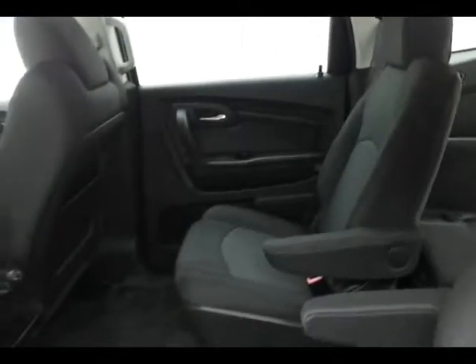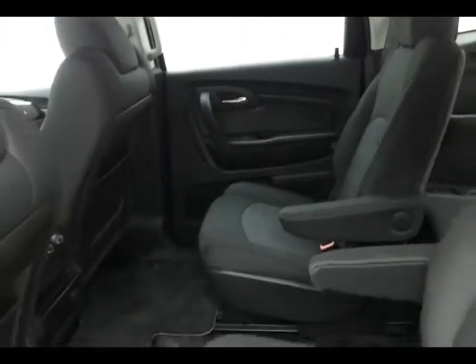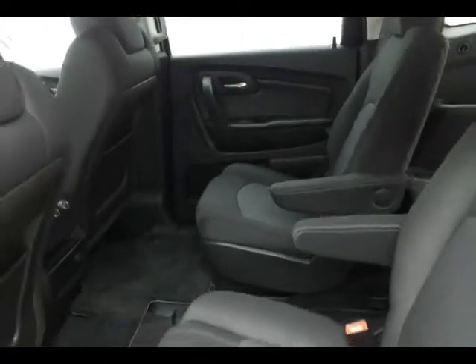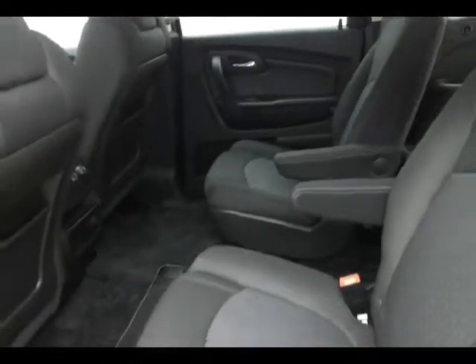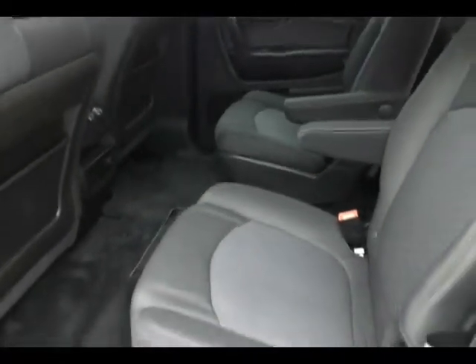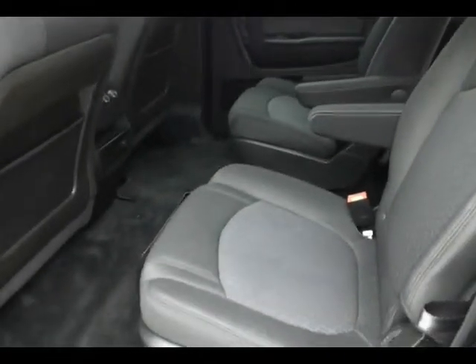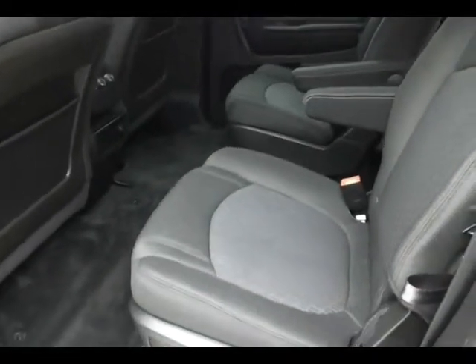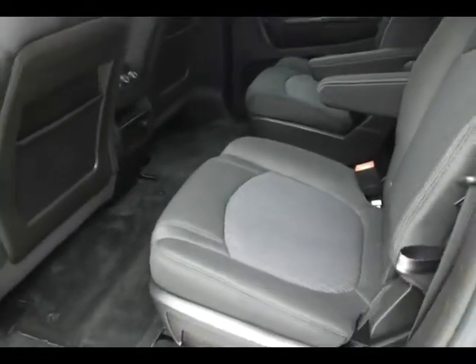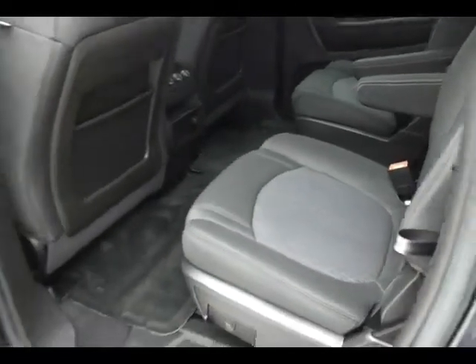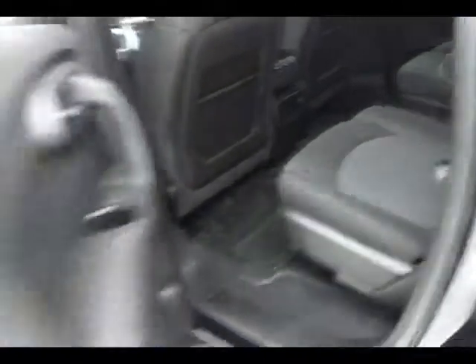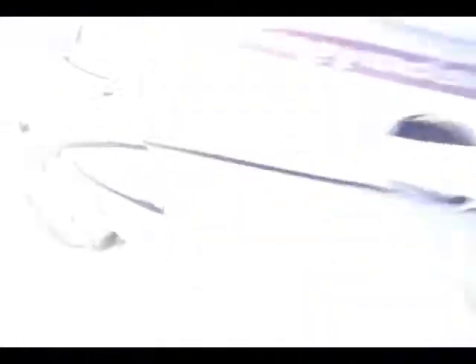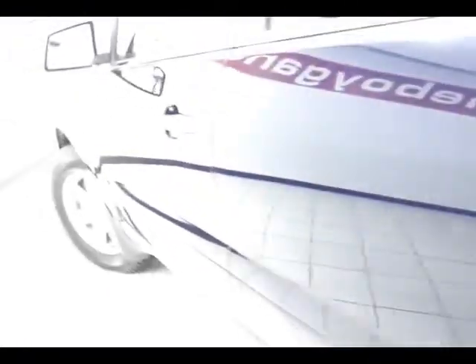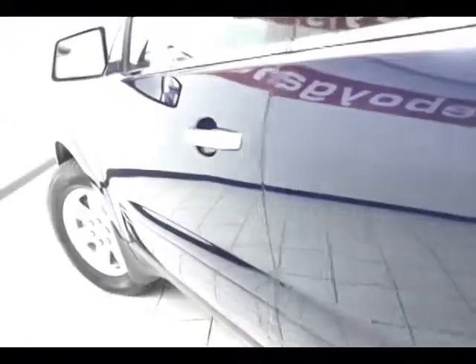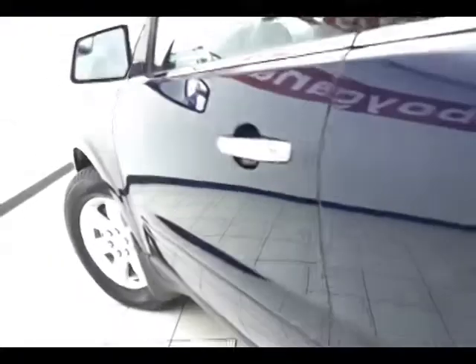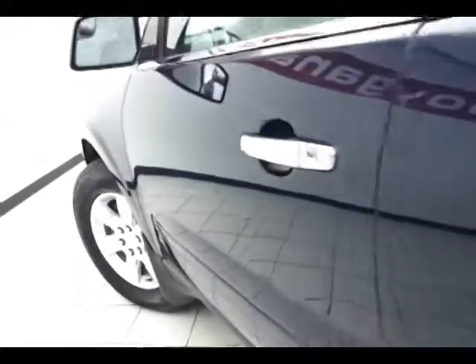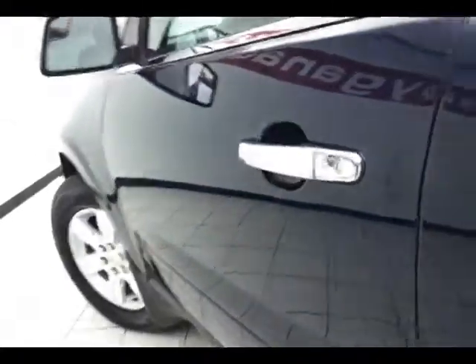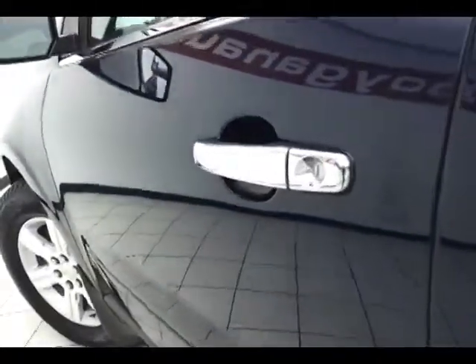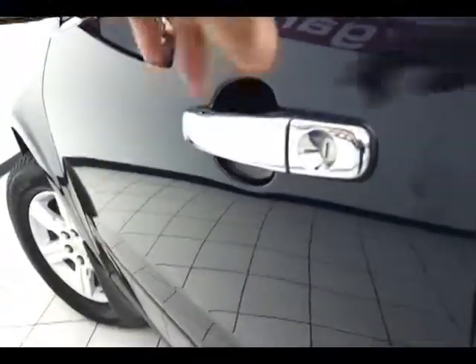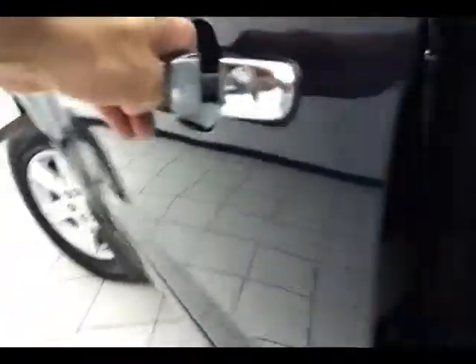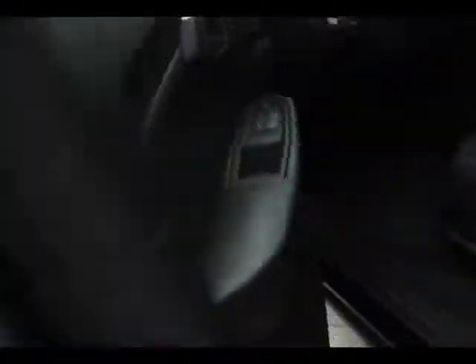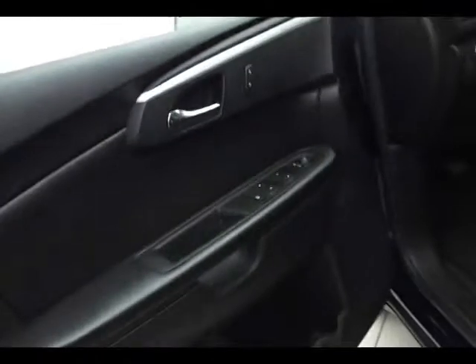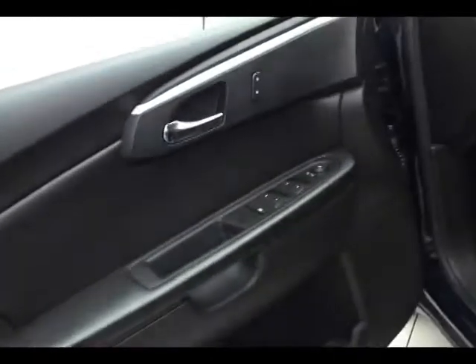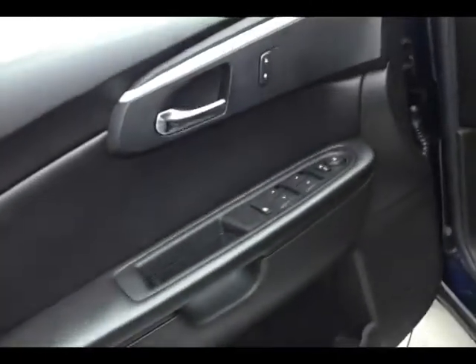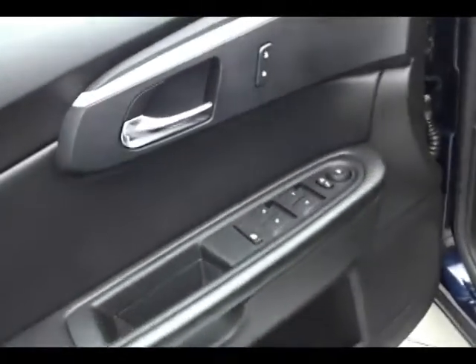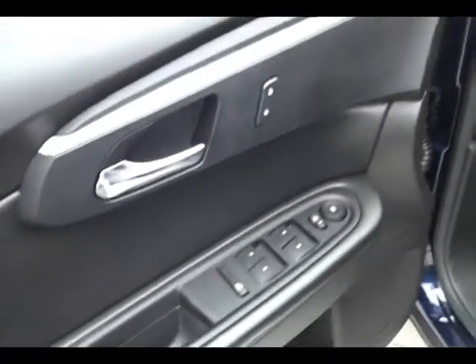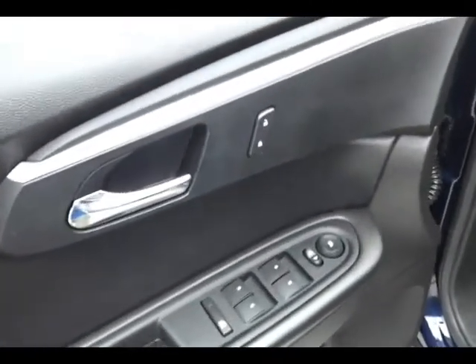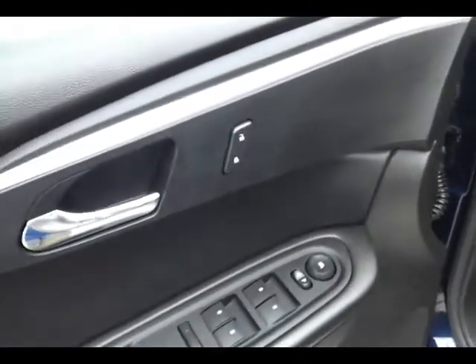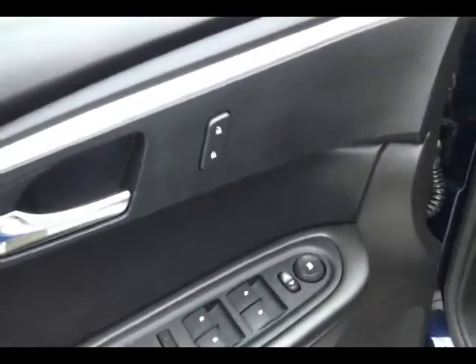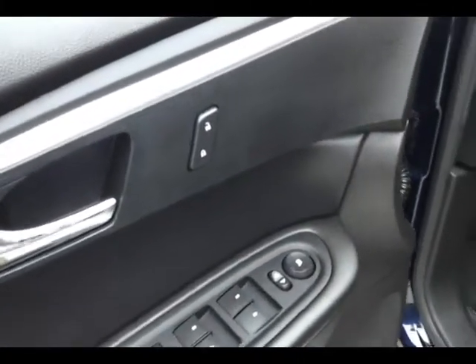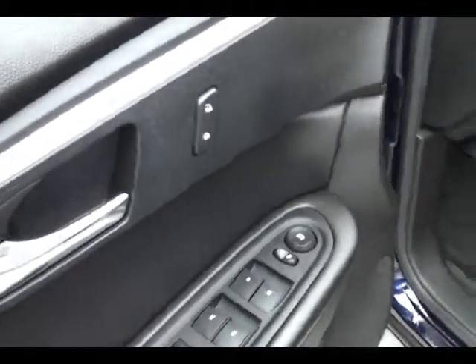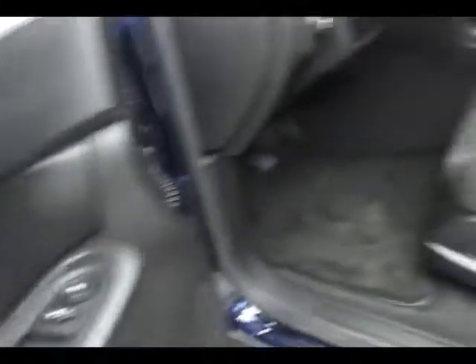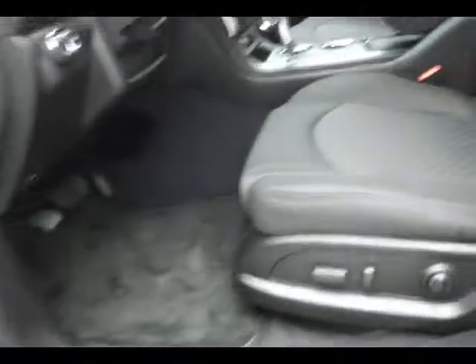This Traverse has keyless entry with remote start, power windows, power locks, power mirrors, power seat, automatic headlights, and a tilt and telescopic wheel to put you in that perfect driving position.